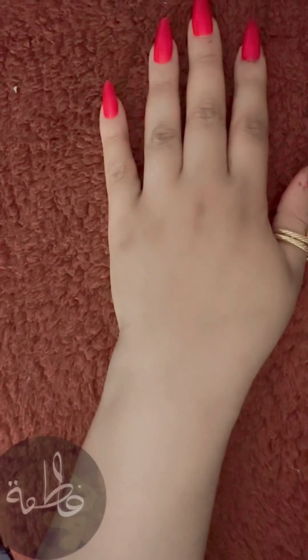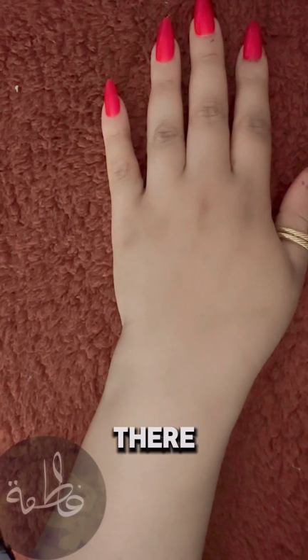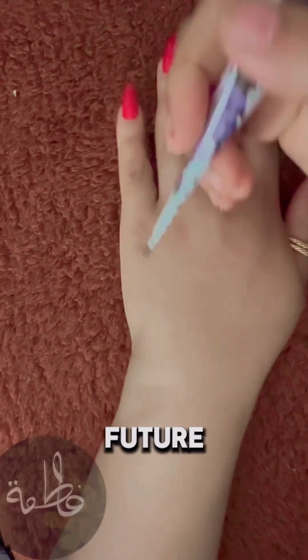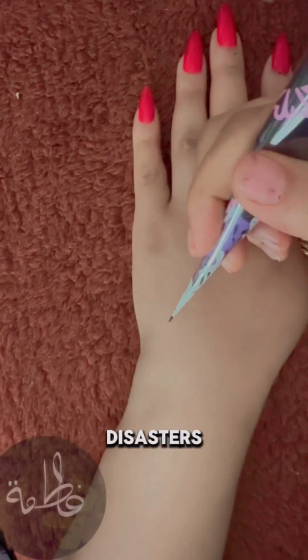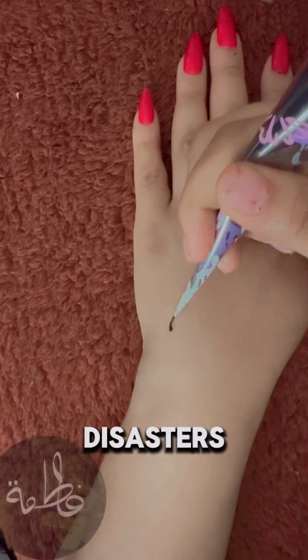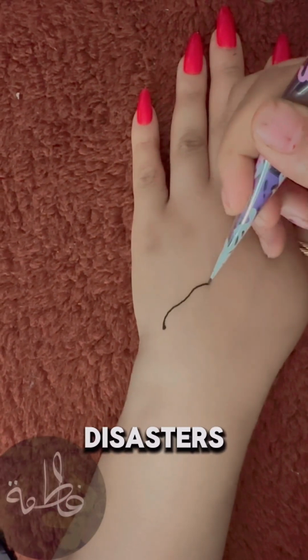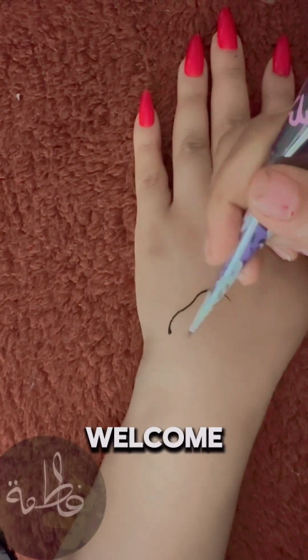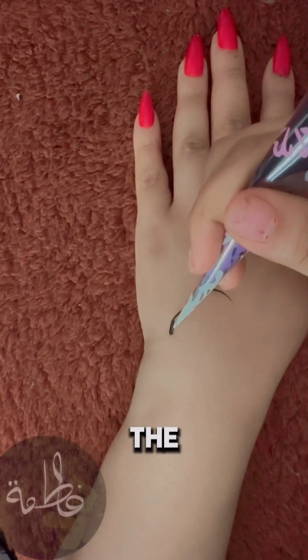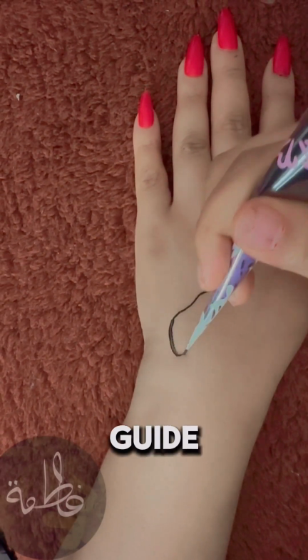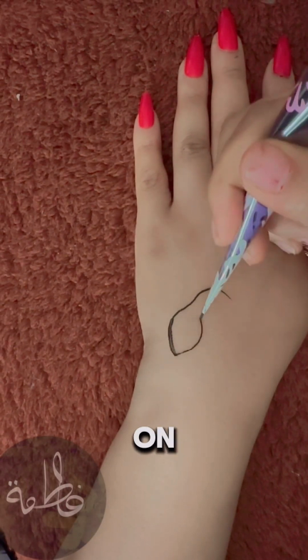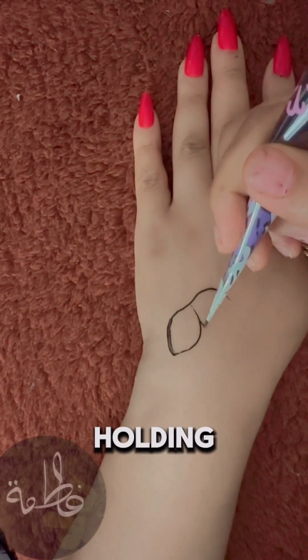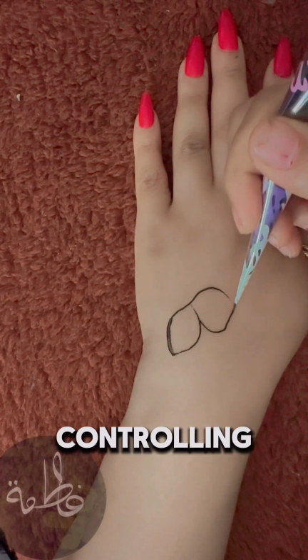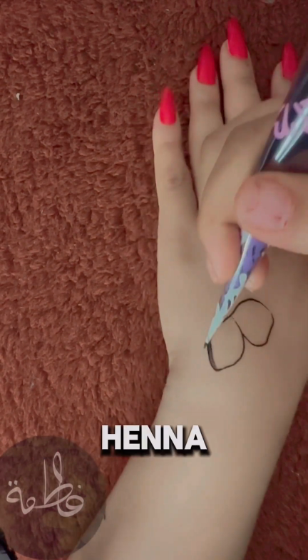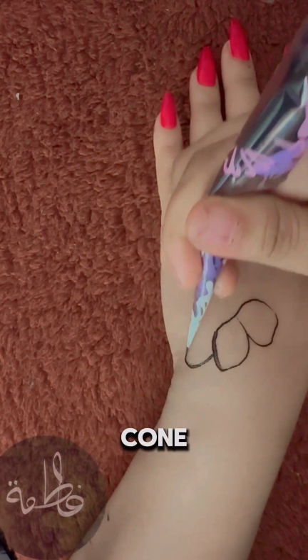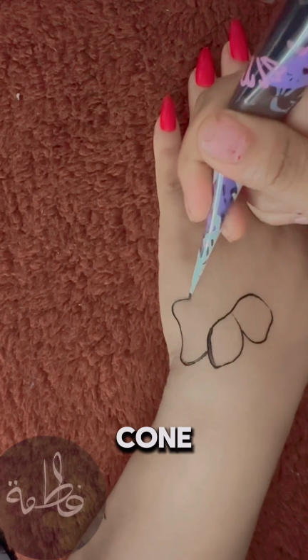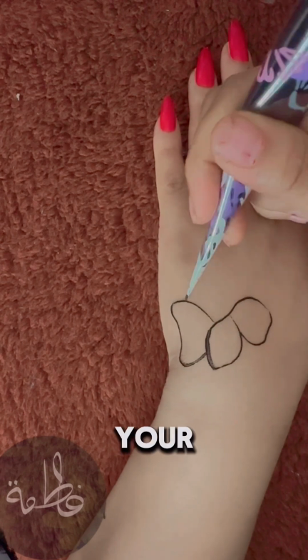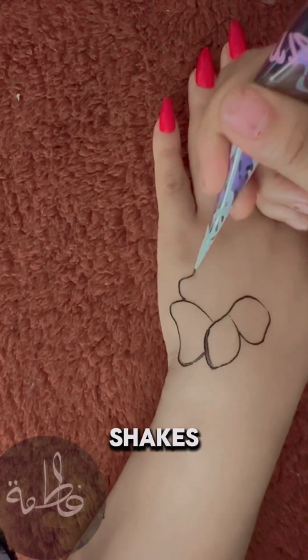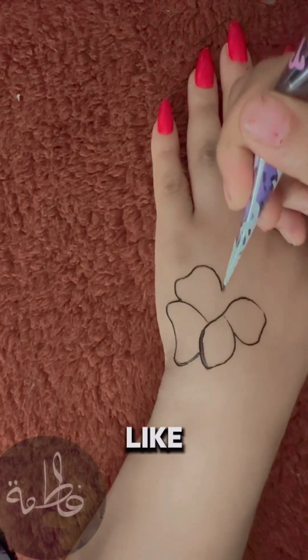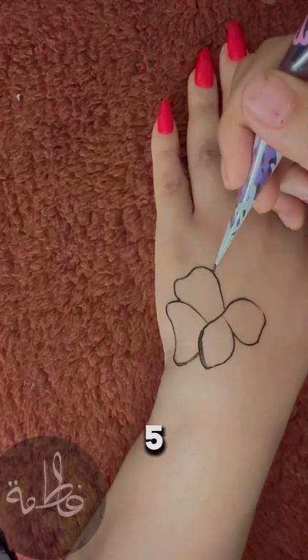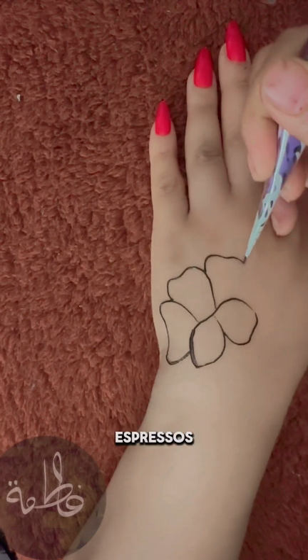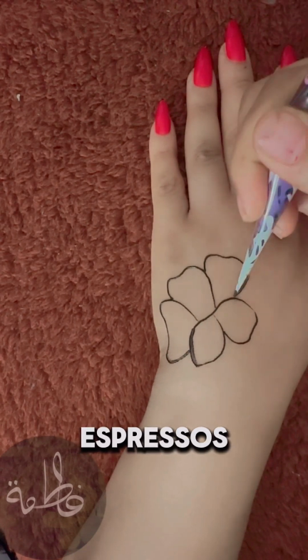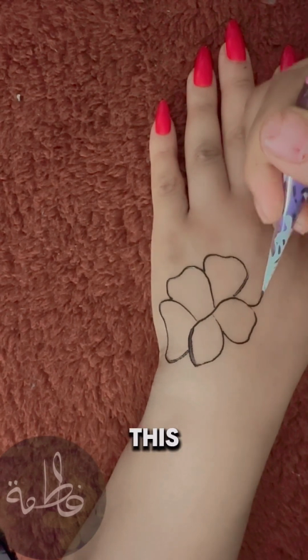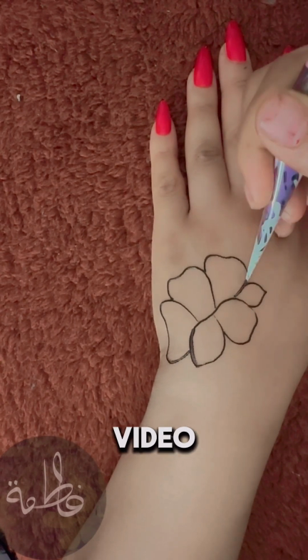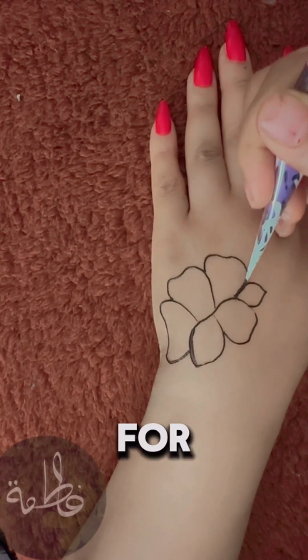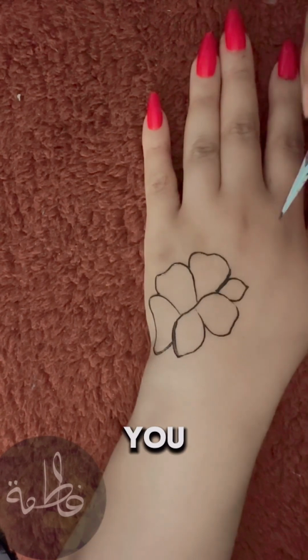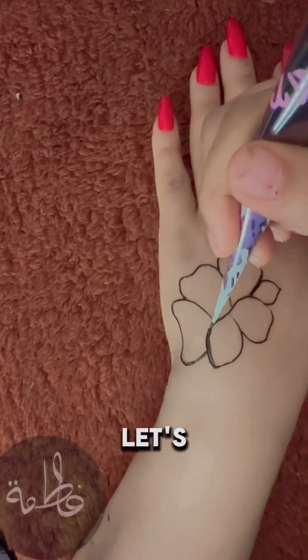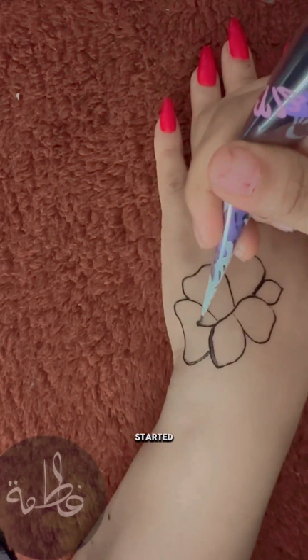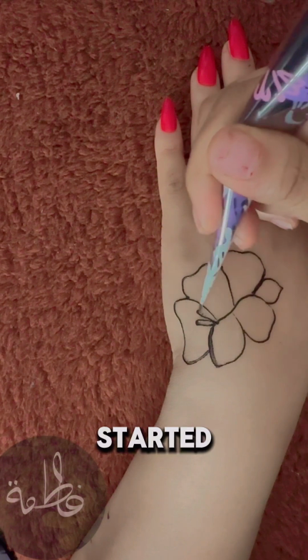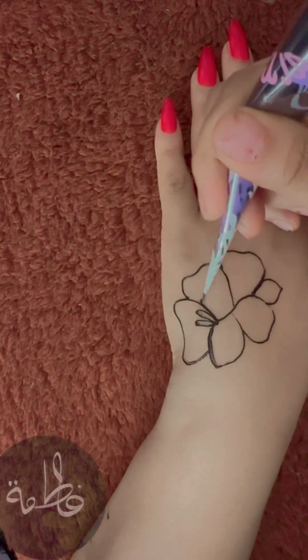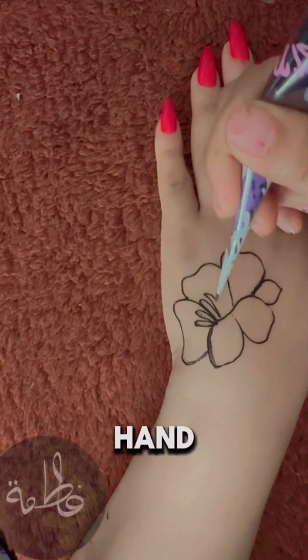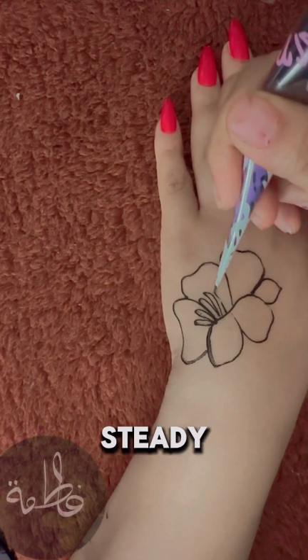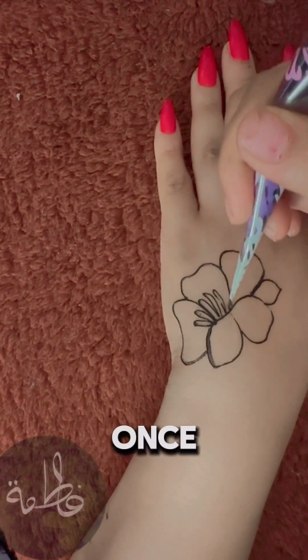Hey there, future henna disasters. Welcome to the ultimate guide on holding and controlling a henna cone. If your hand shakes like you've had five espressos, this video is for you. Let's get started and try to keep that hand steady for once.